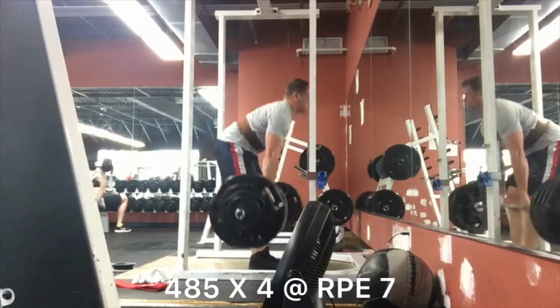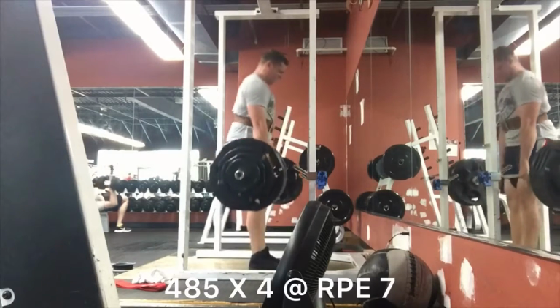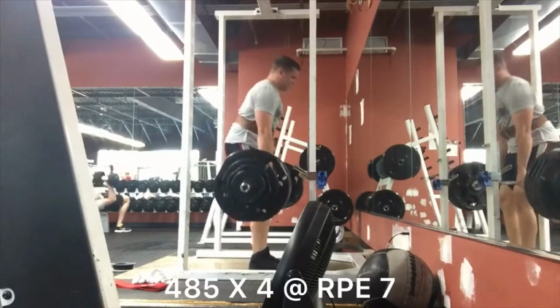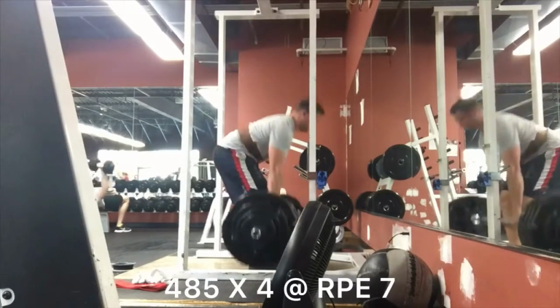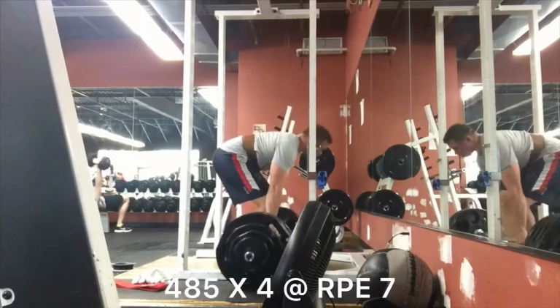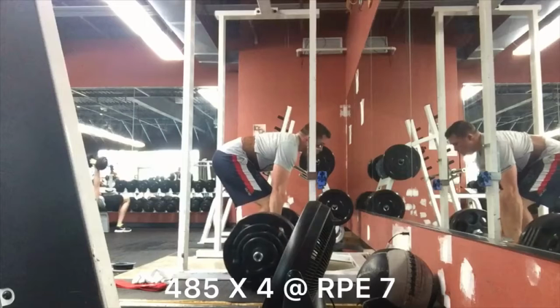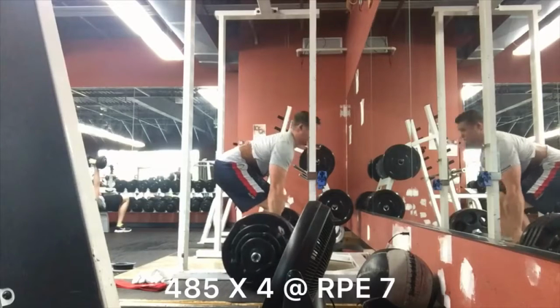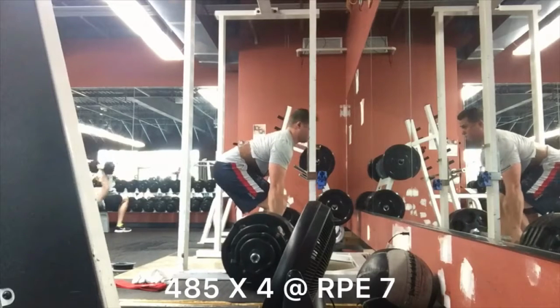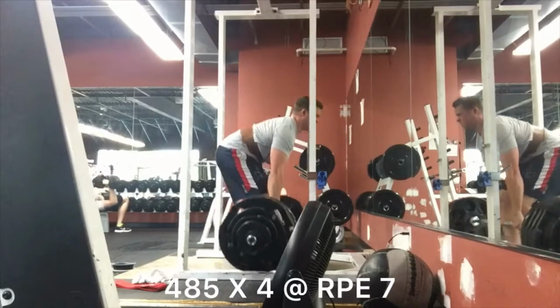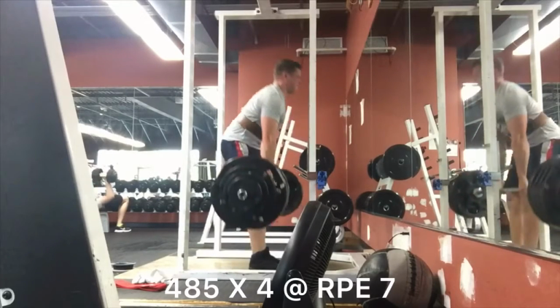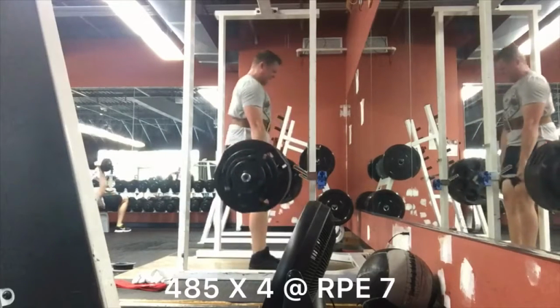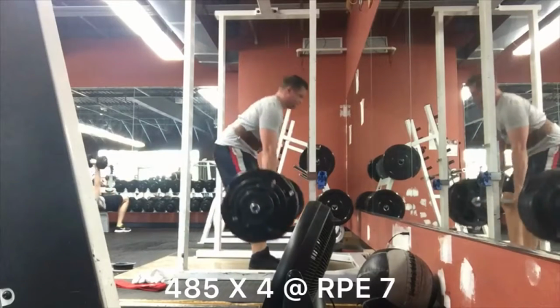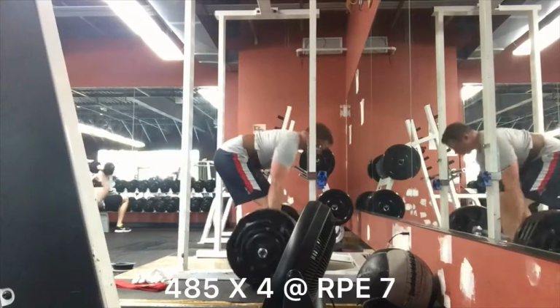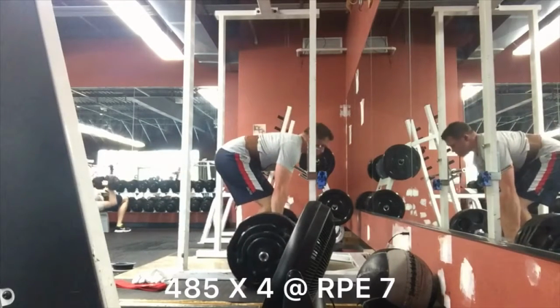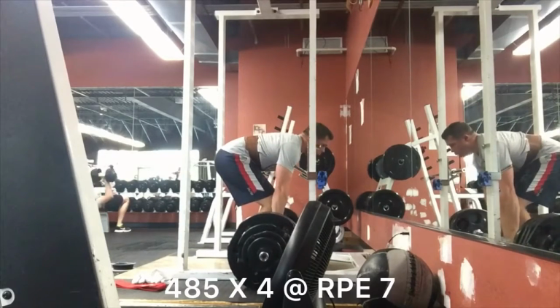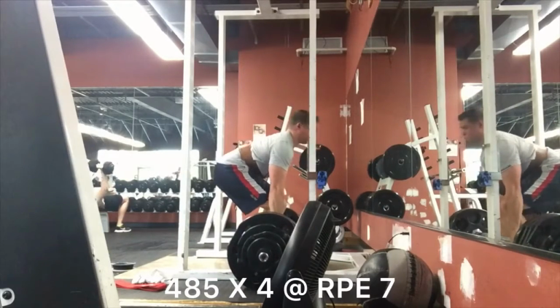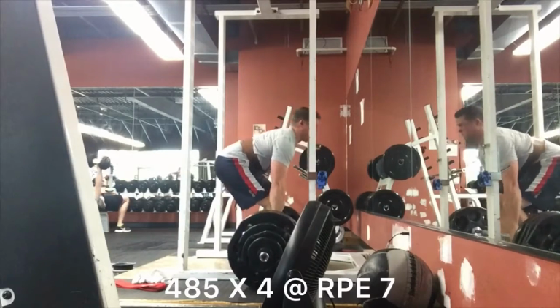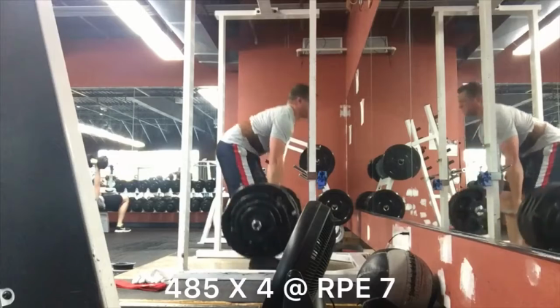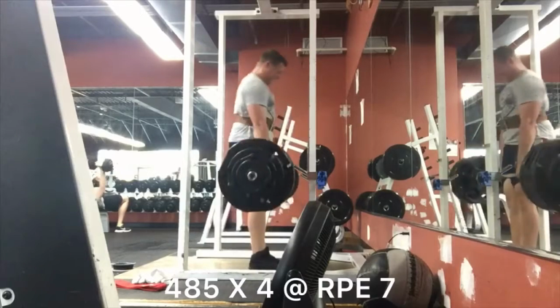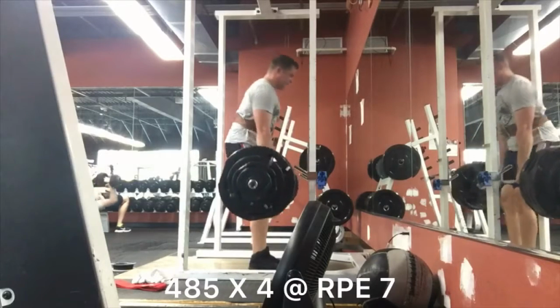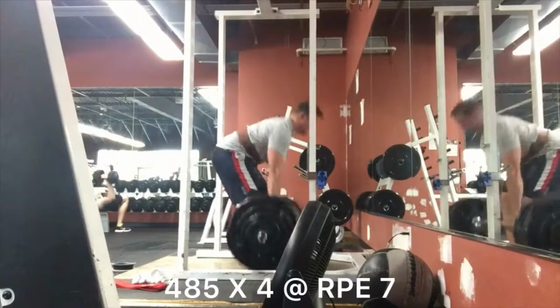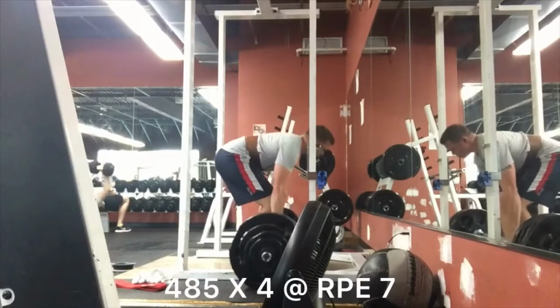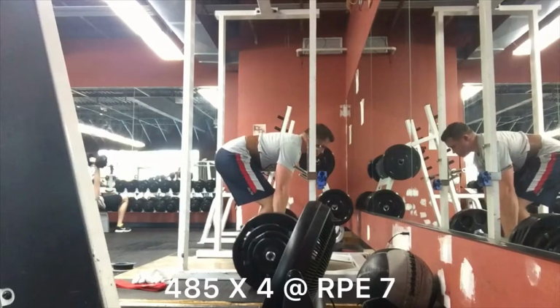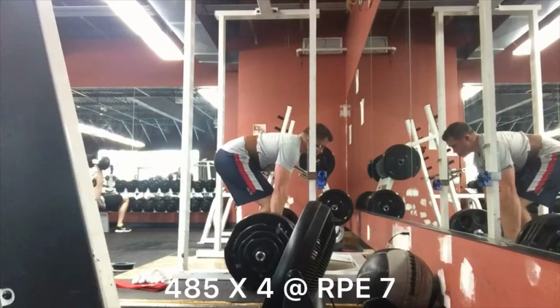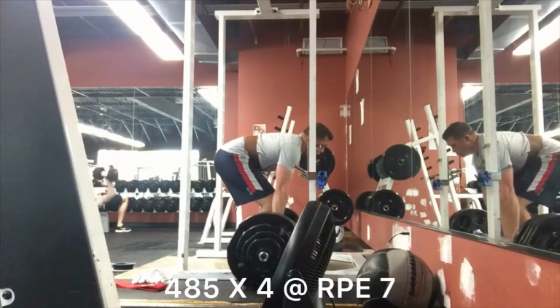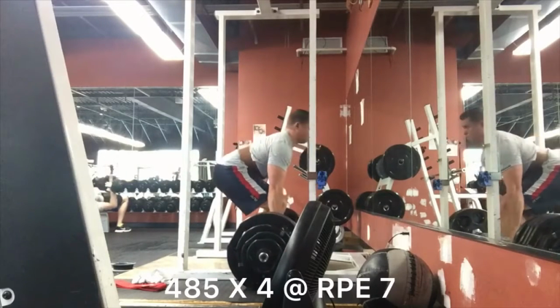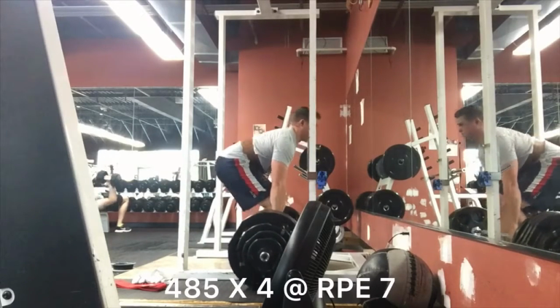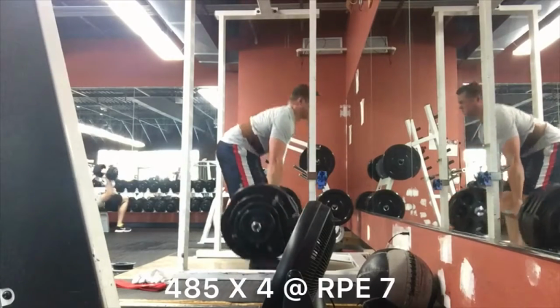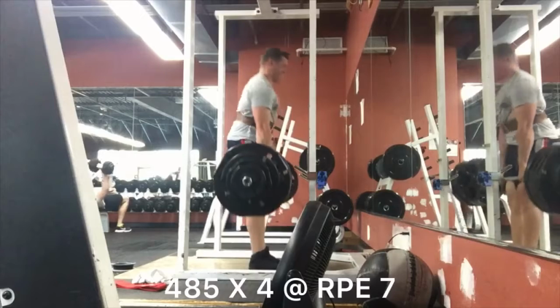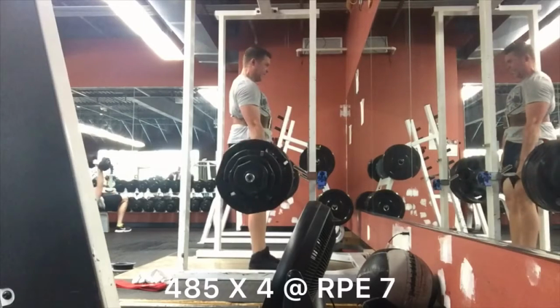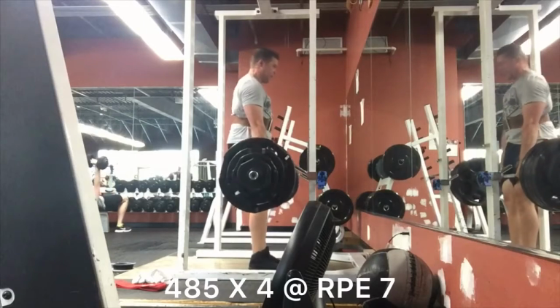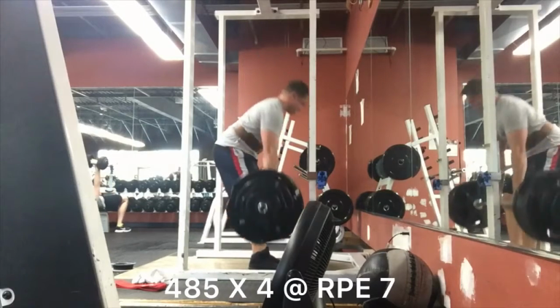Here's that 485 by 4 deadlift. I think my back felt okay on this day. My walkouts aren't great, but closer than they have been in the past. Things went pretty well.